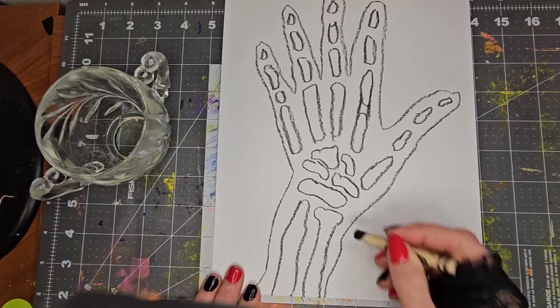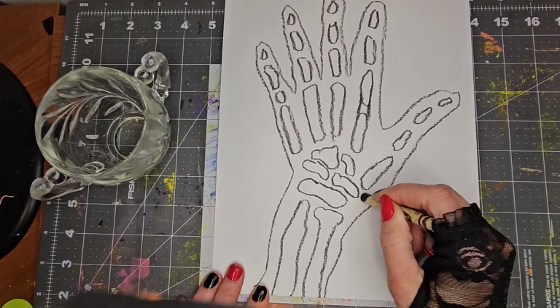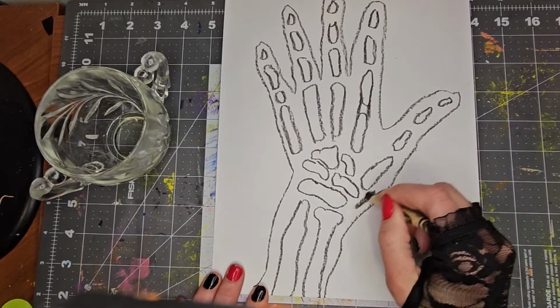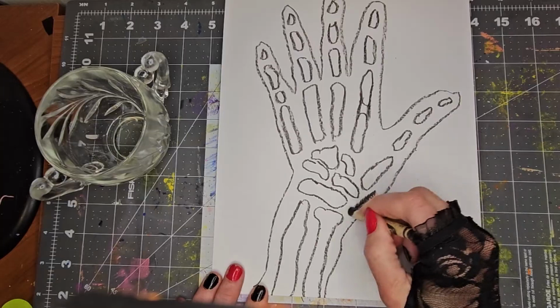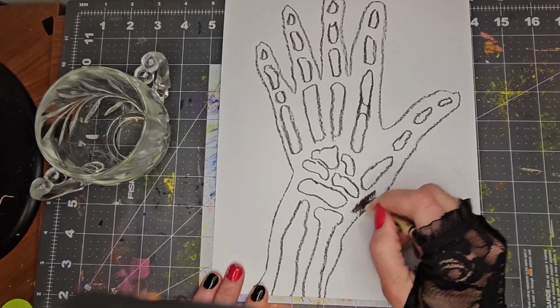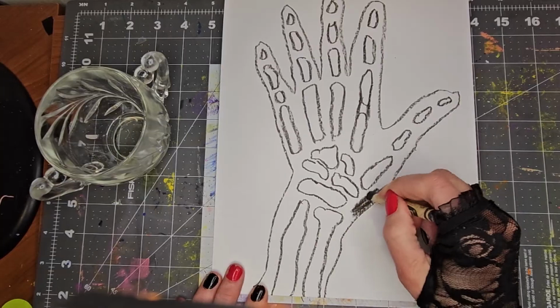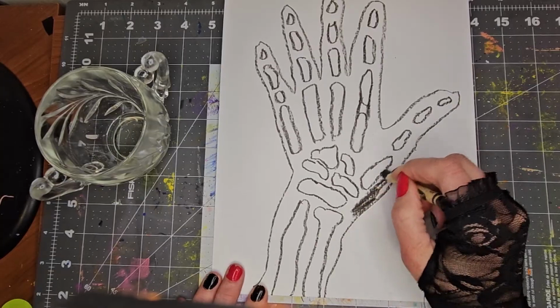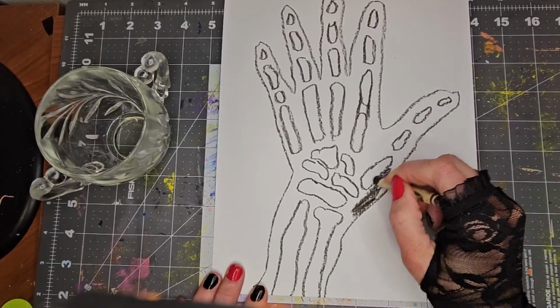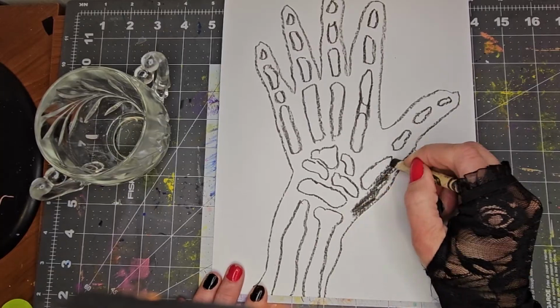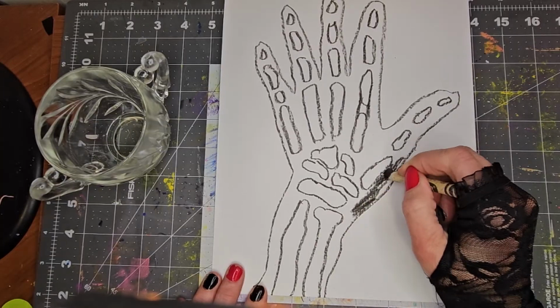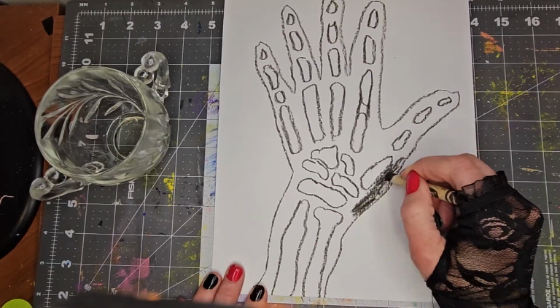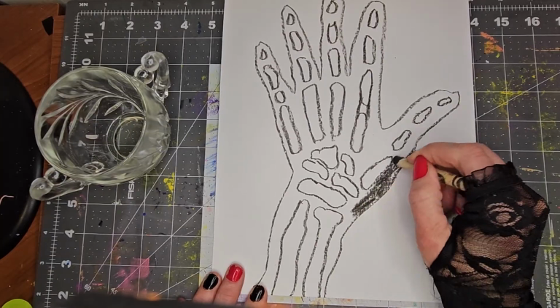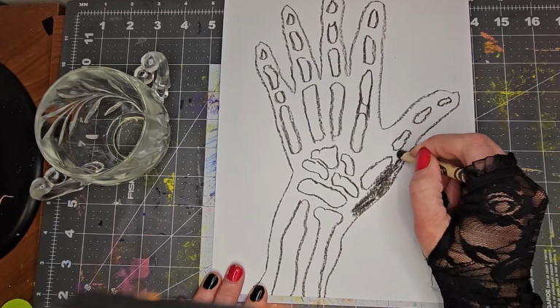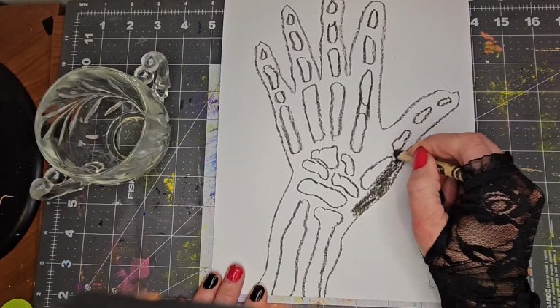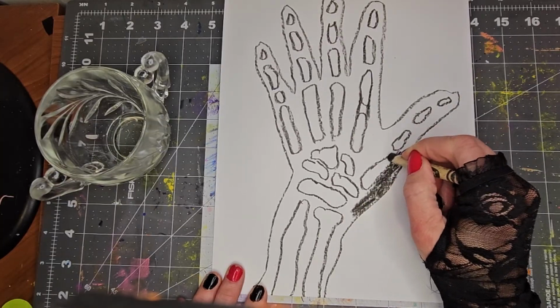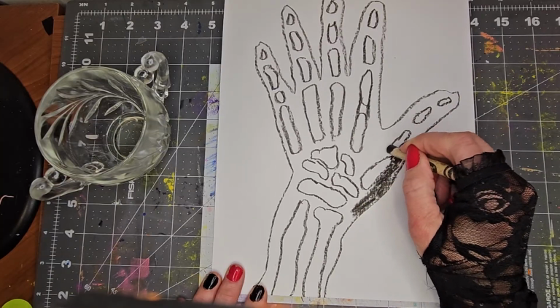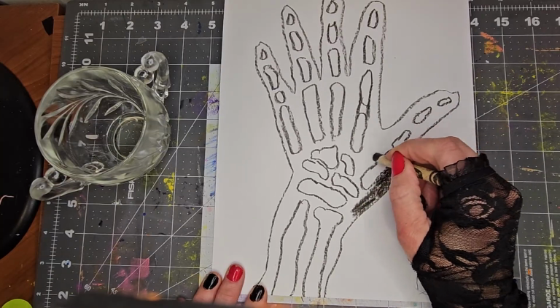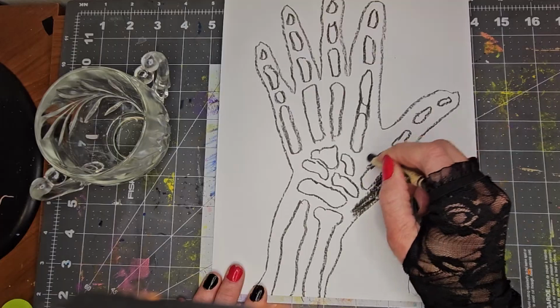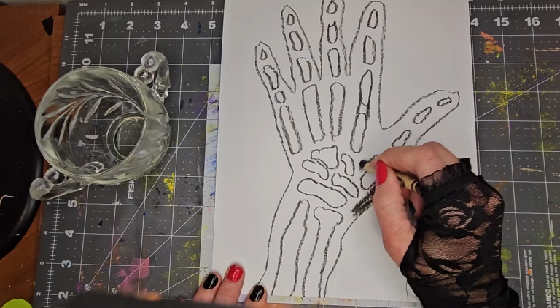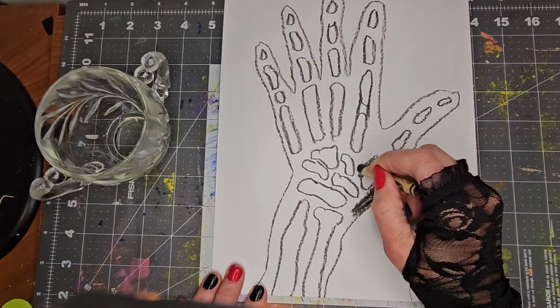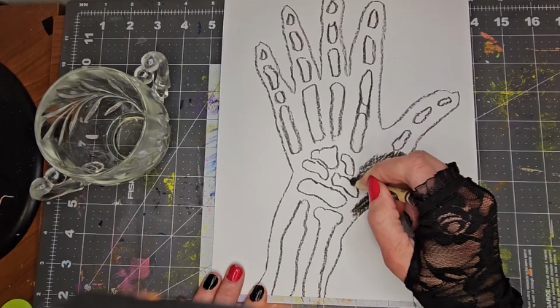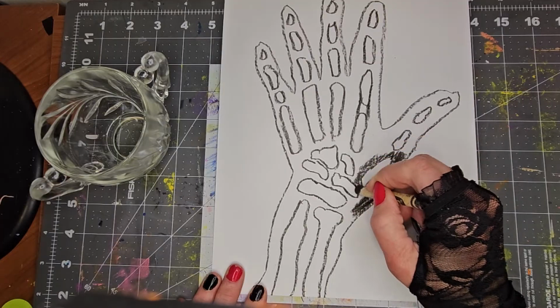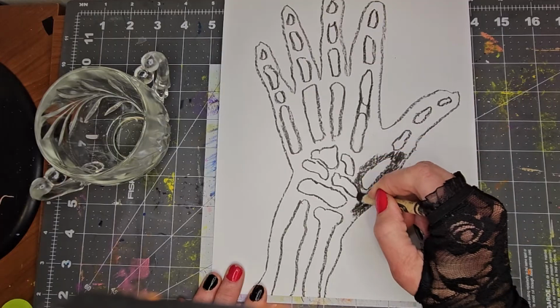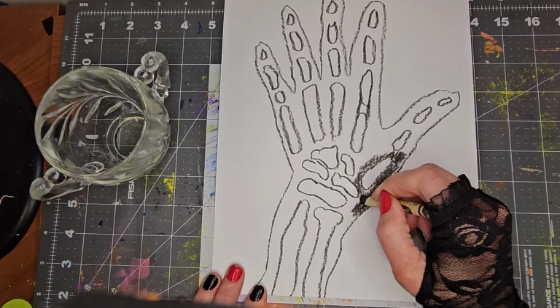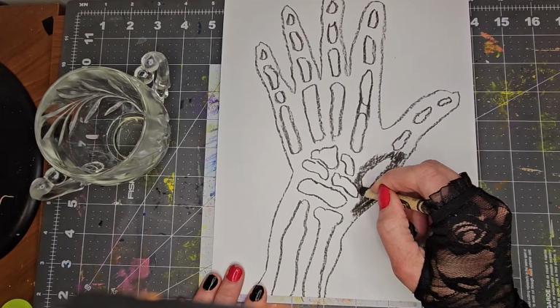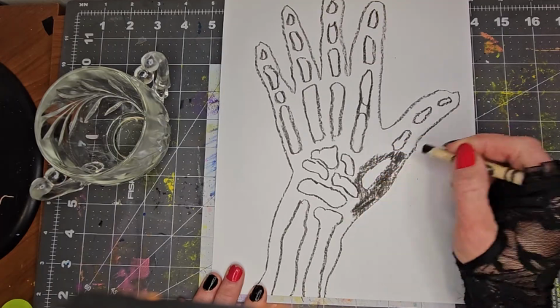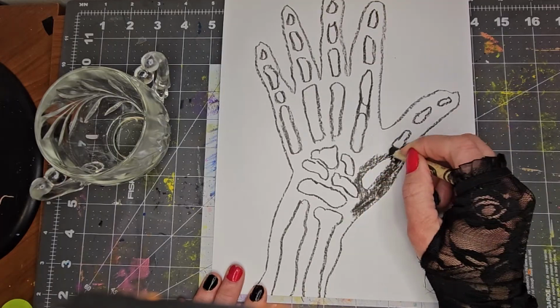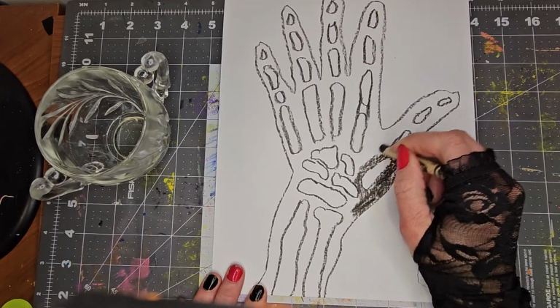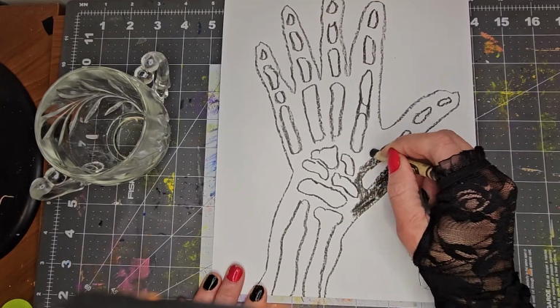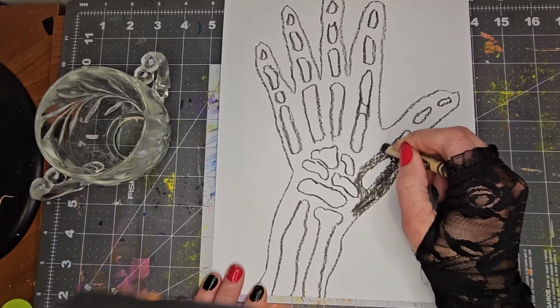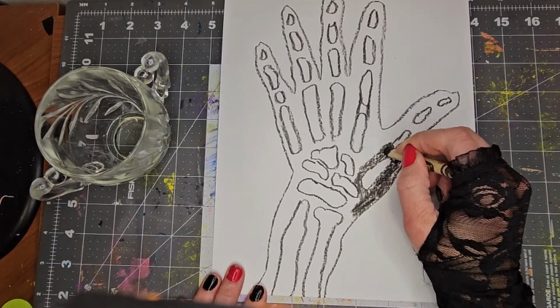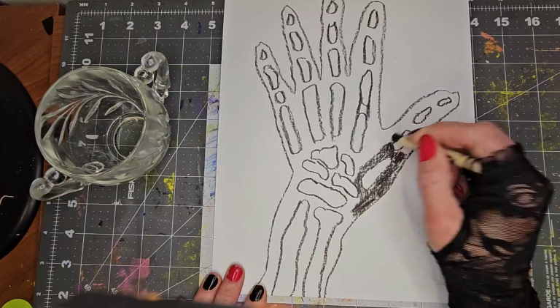Now you want to color around all of the bones until the whole thing is colored in.